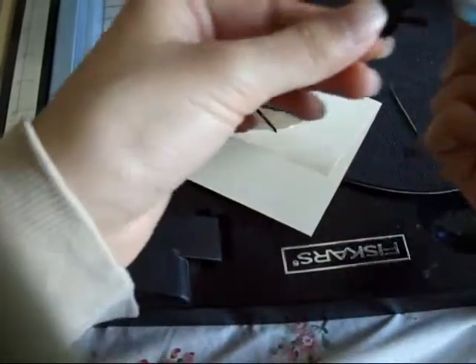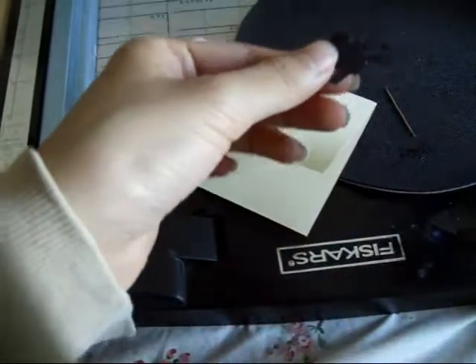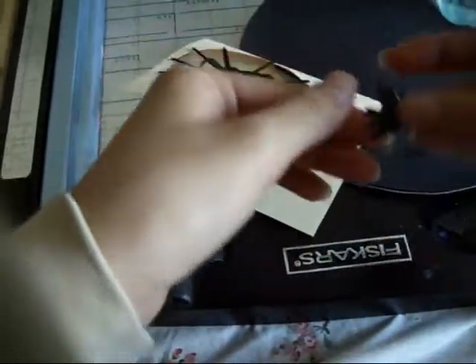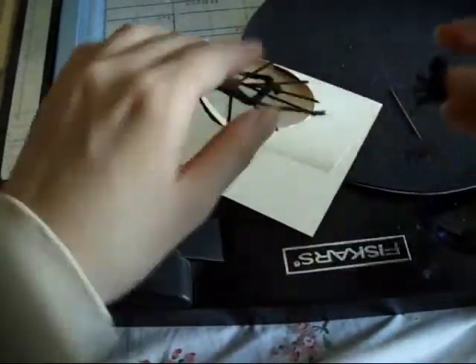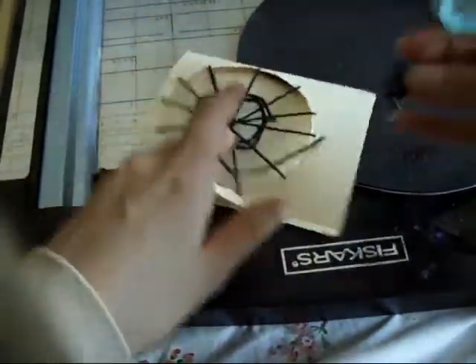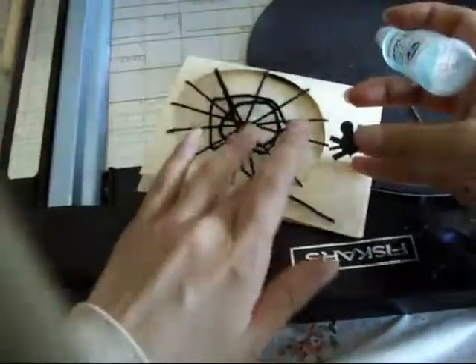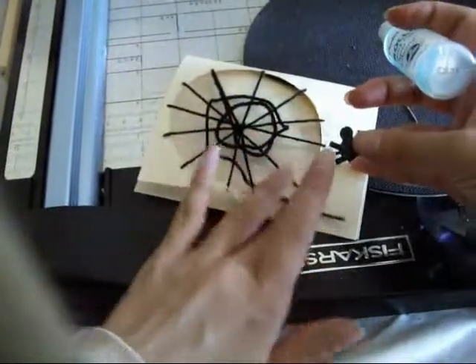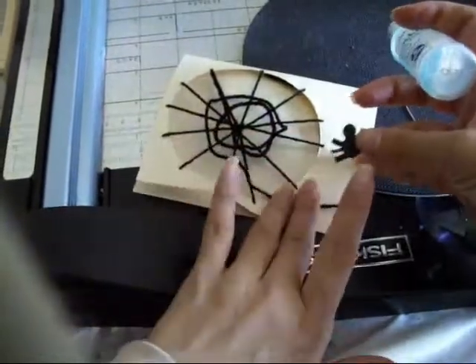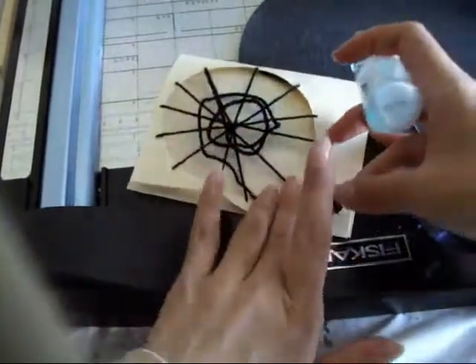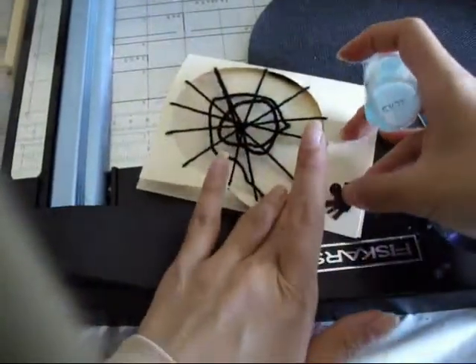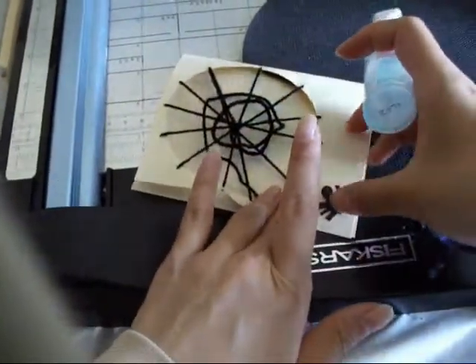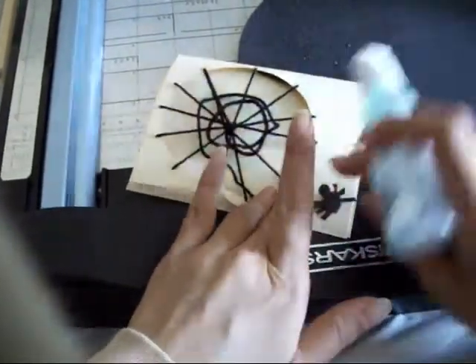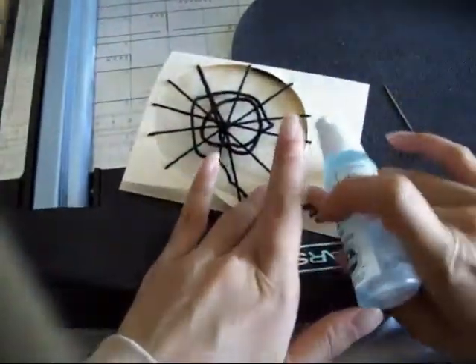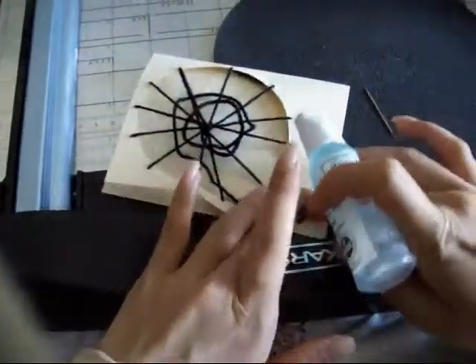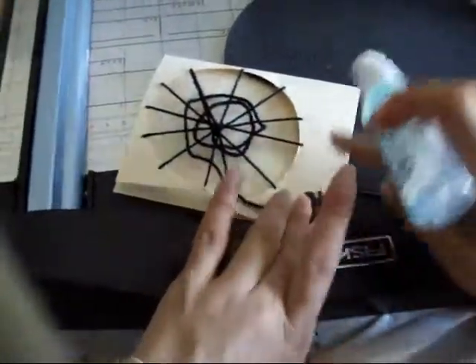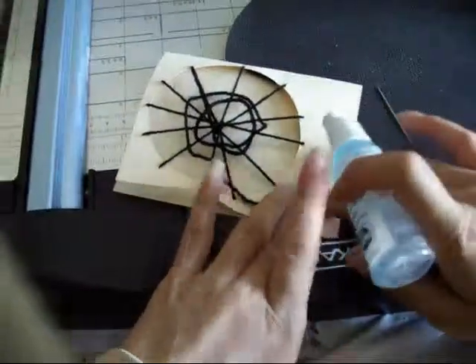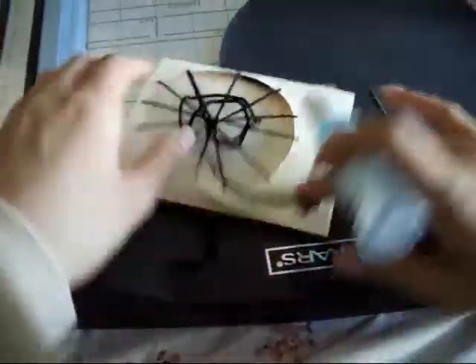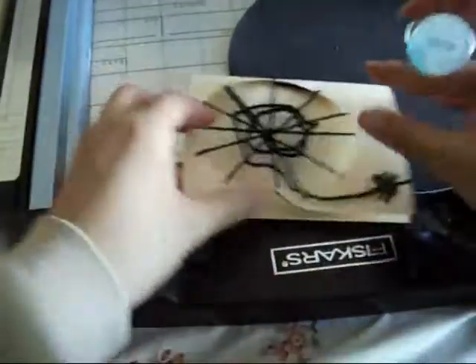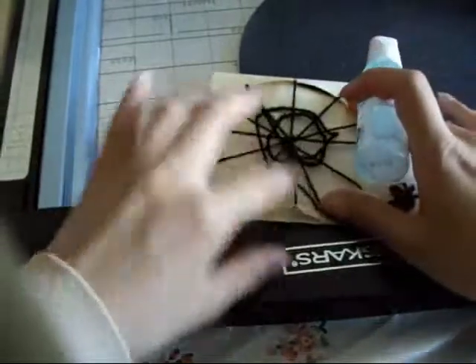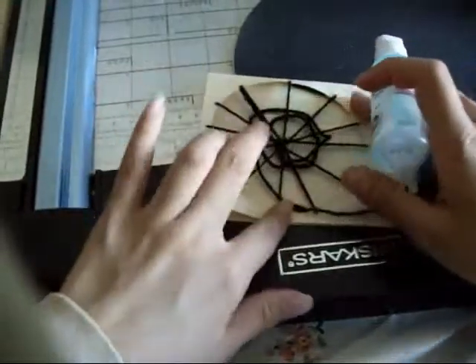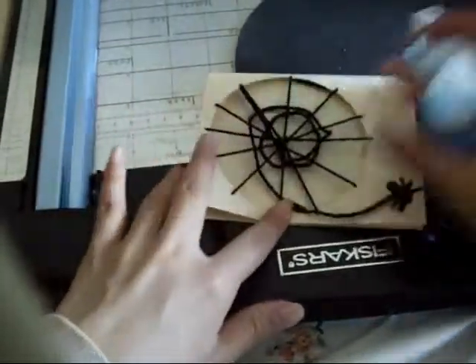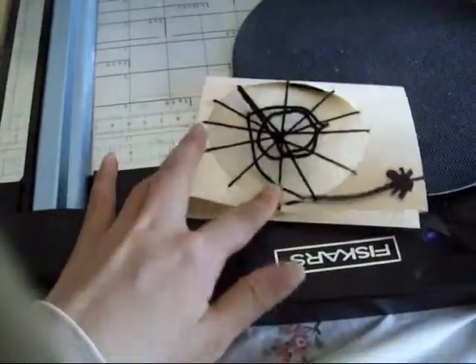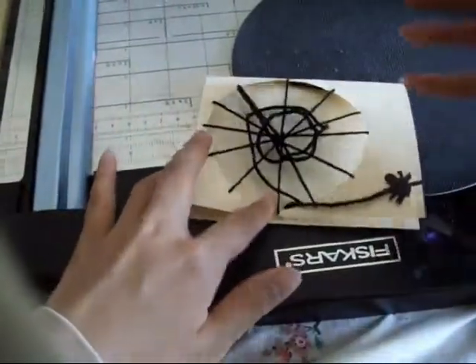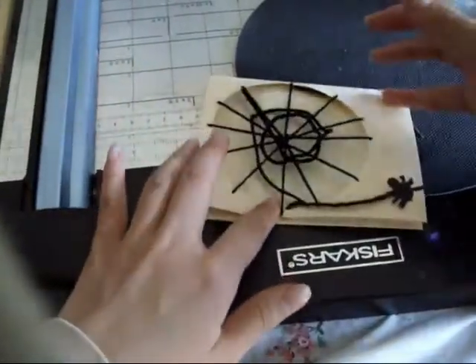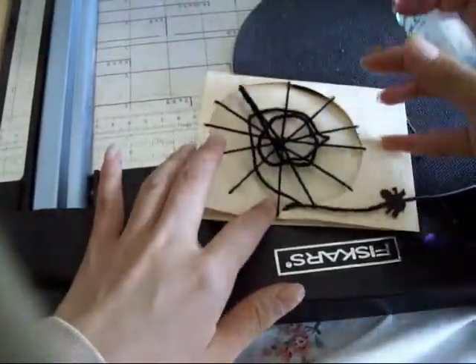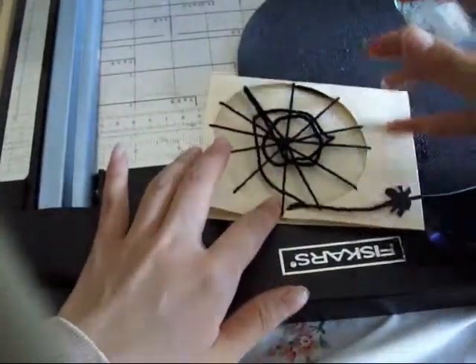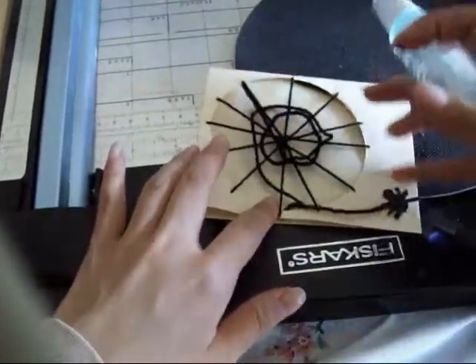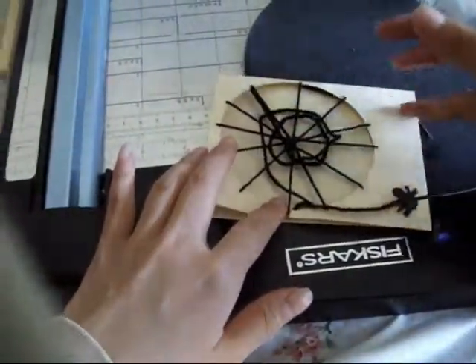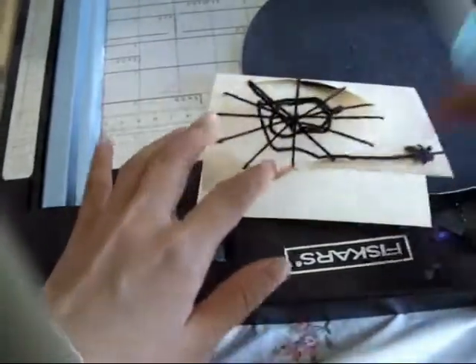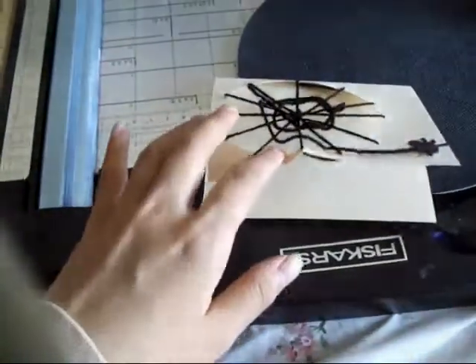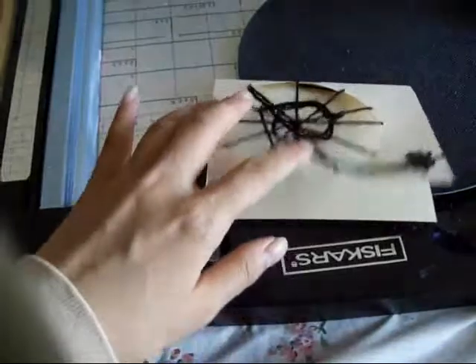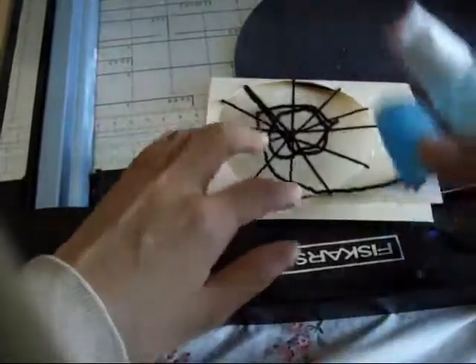This would be the perfect time to use your spider stamps or Halloween stamps — it's going to look like that. And then I'm going to have 'Happy Halloween' on the side, so I'm going to do that really quick.